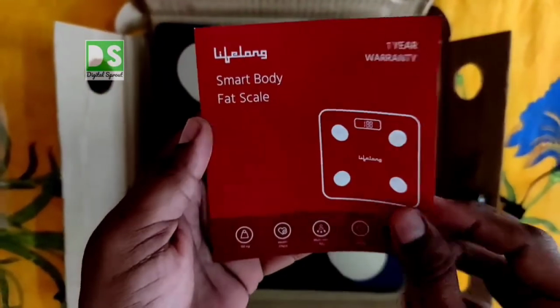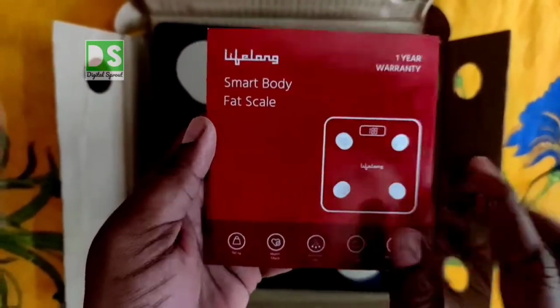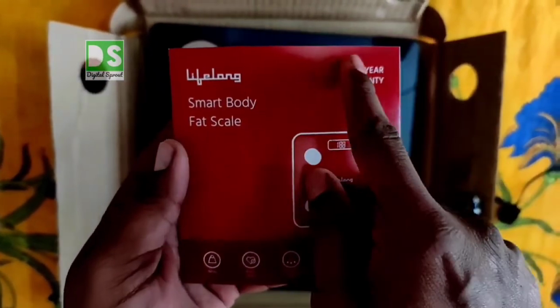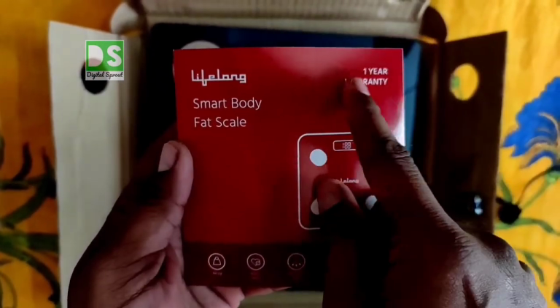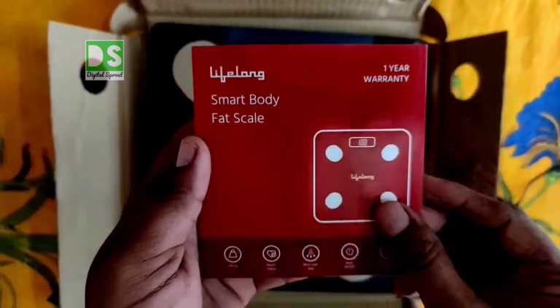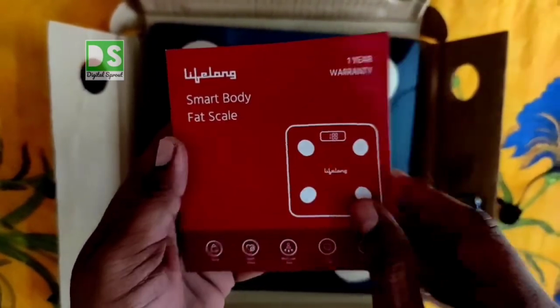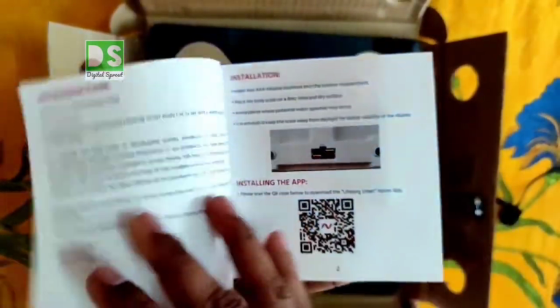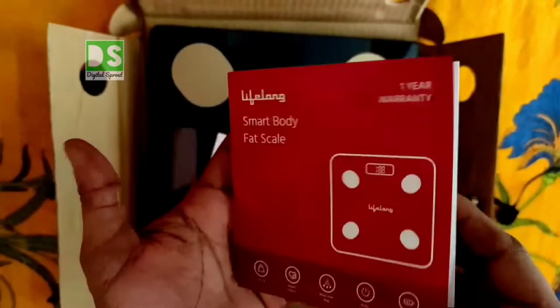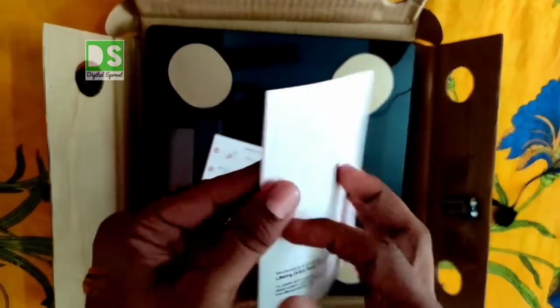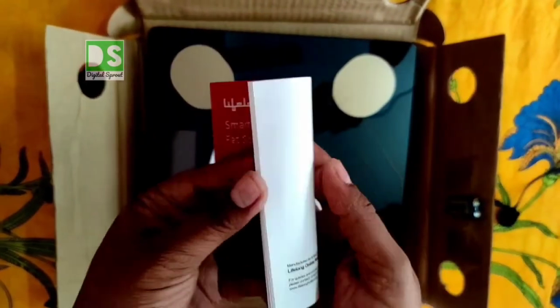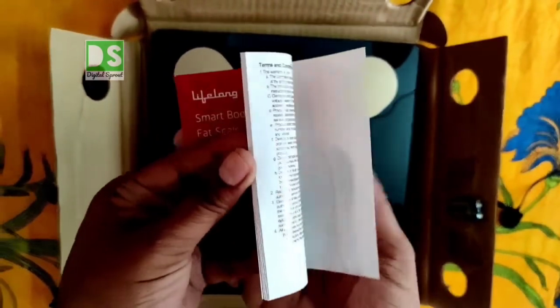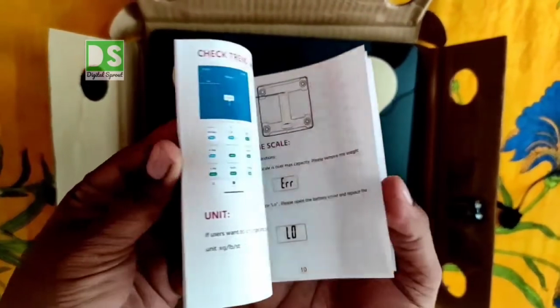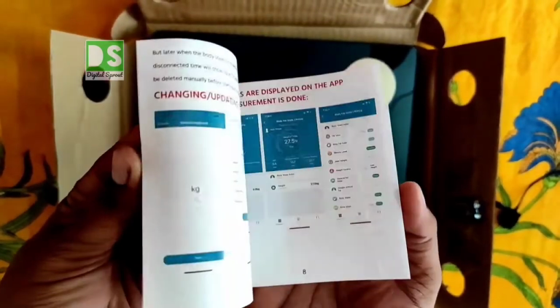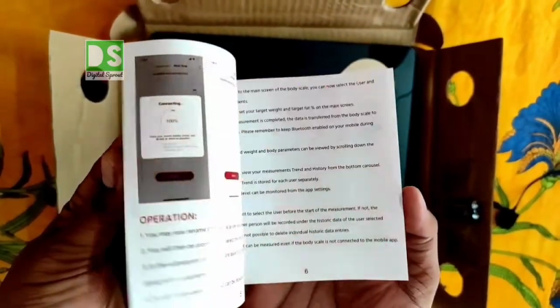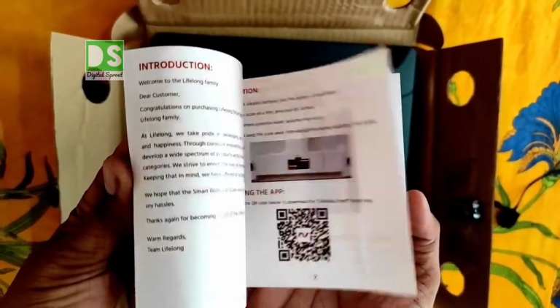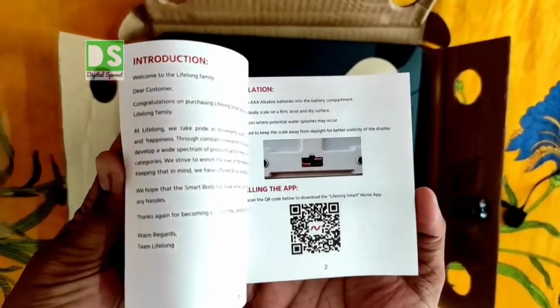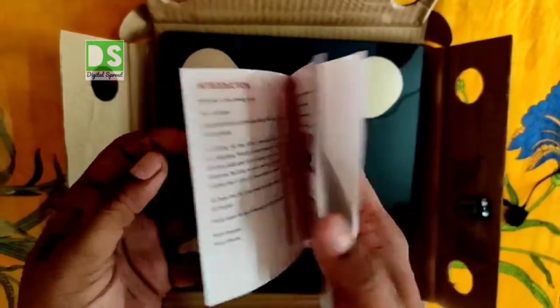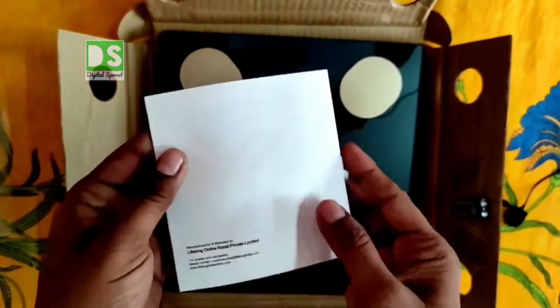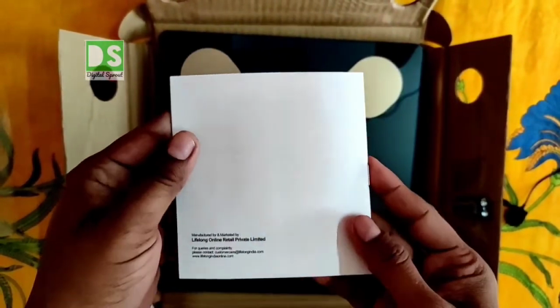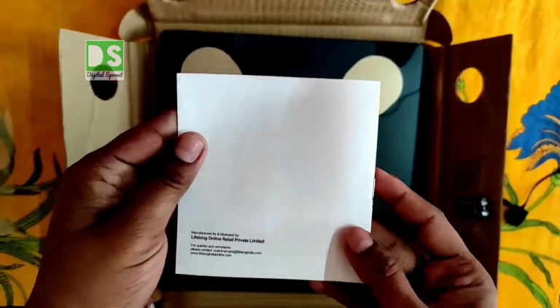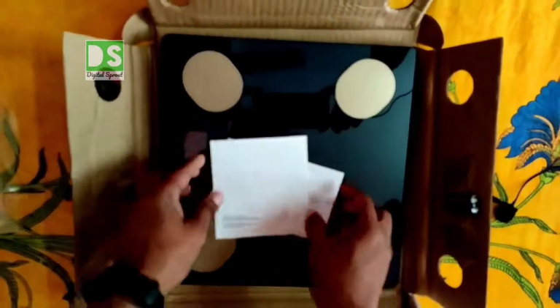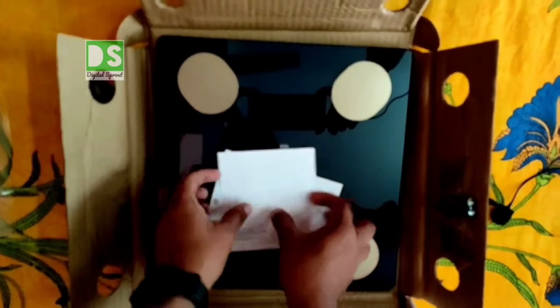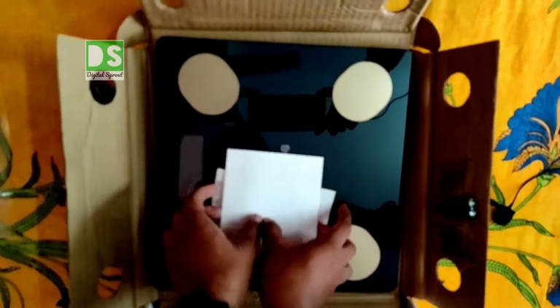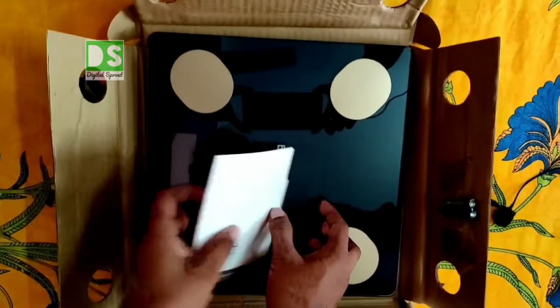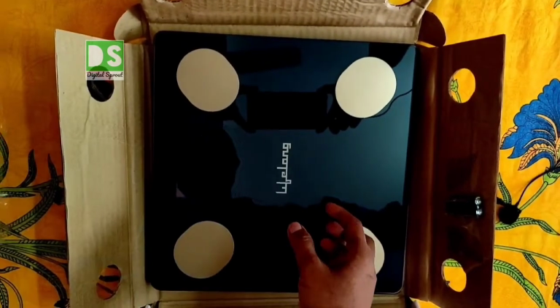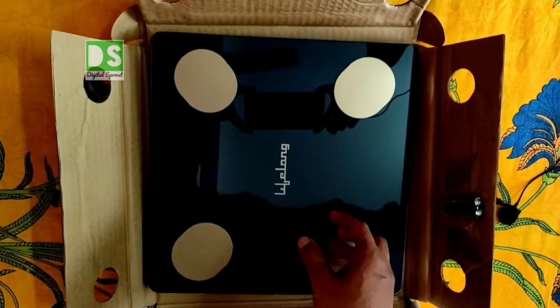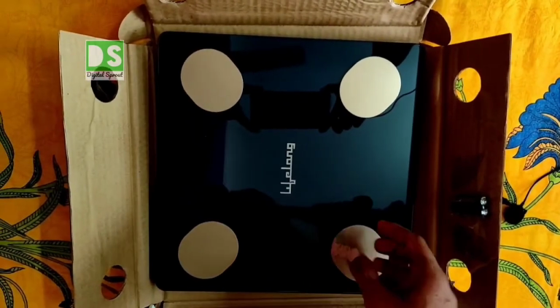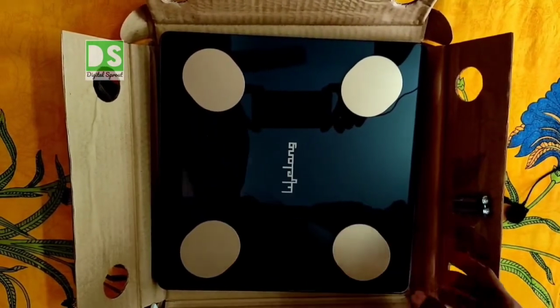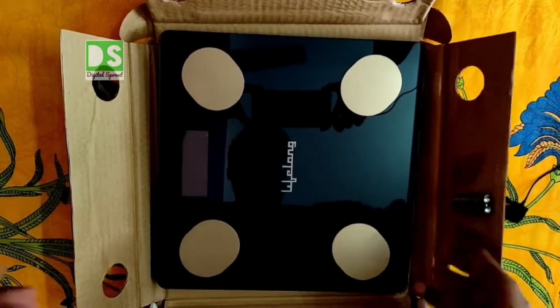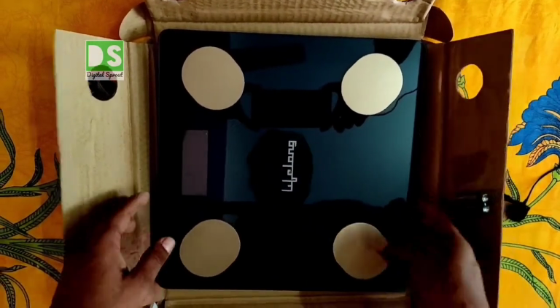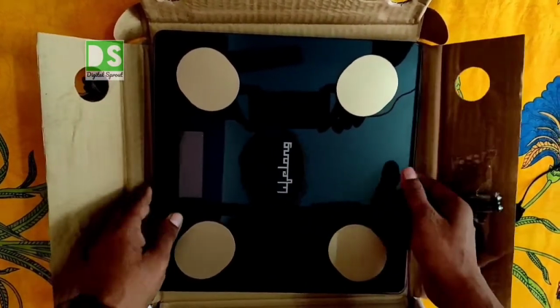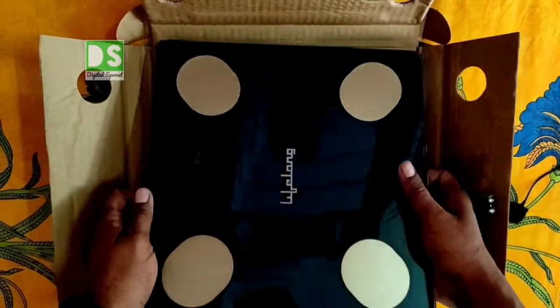This is the user manual and warranty card. If you want to get full knowledge about the product, read this manual. Now, setting all that aside, let's focus on the main smart scale.